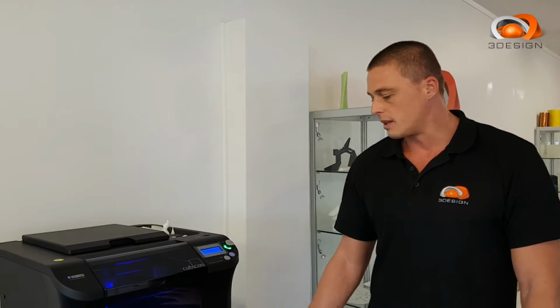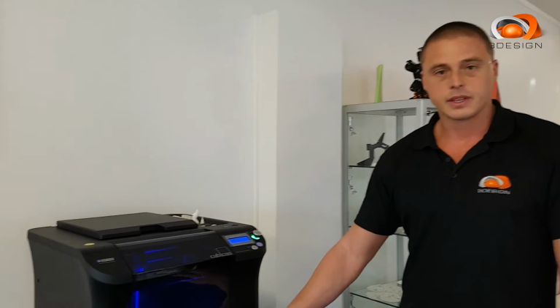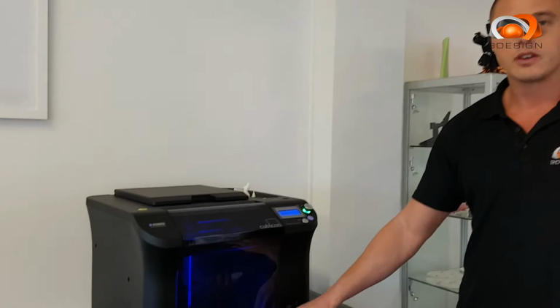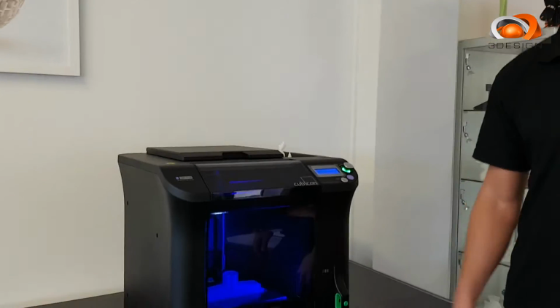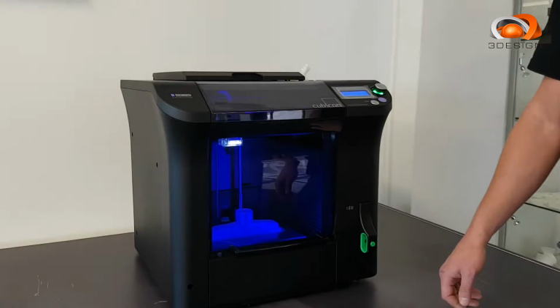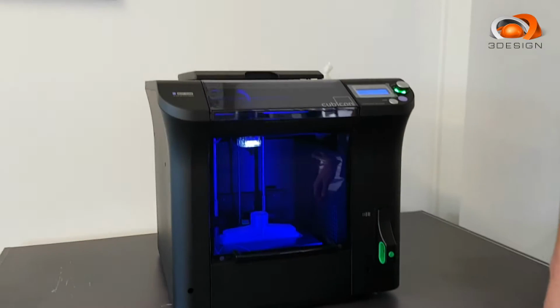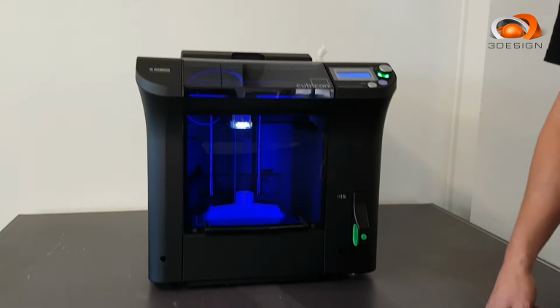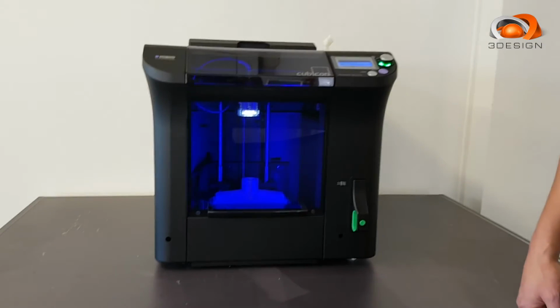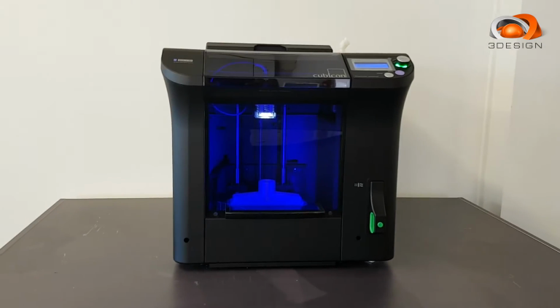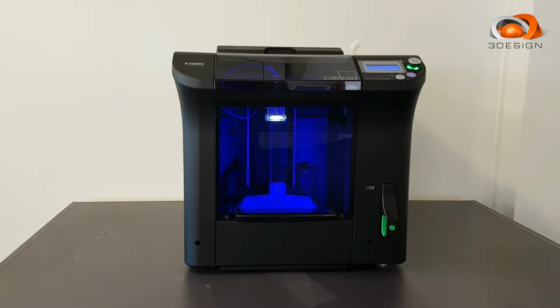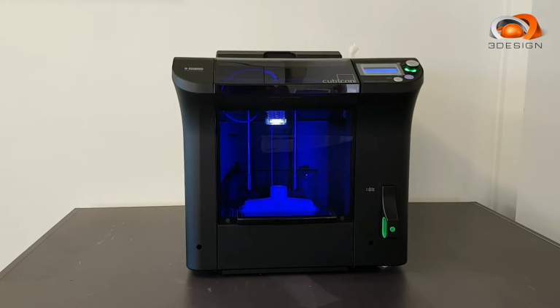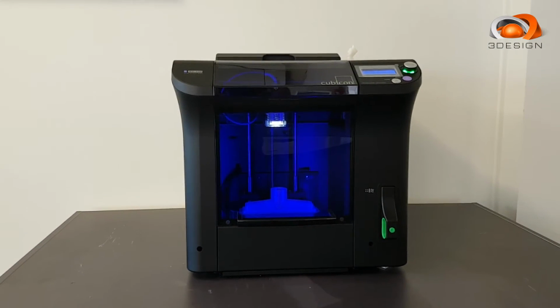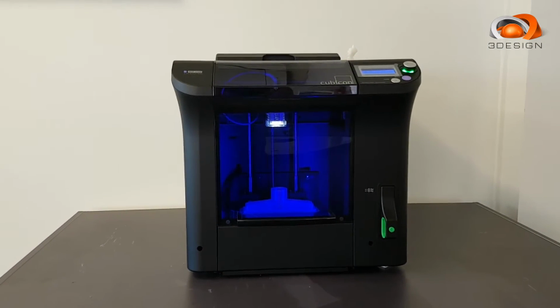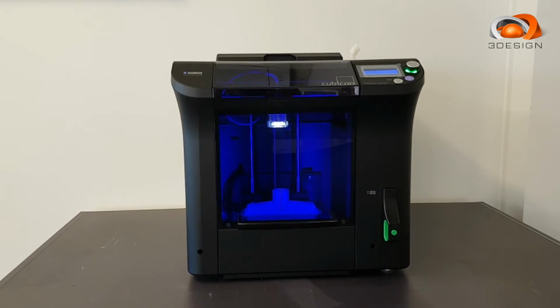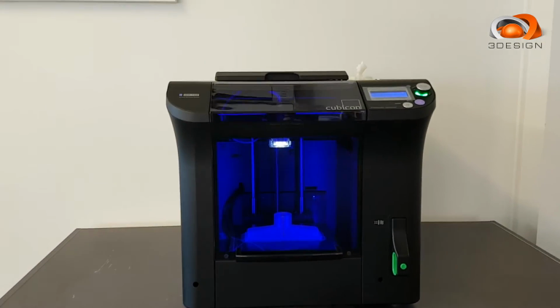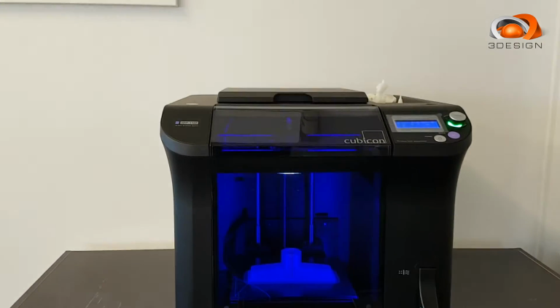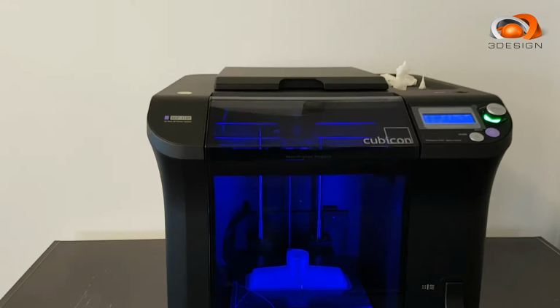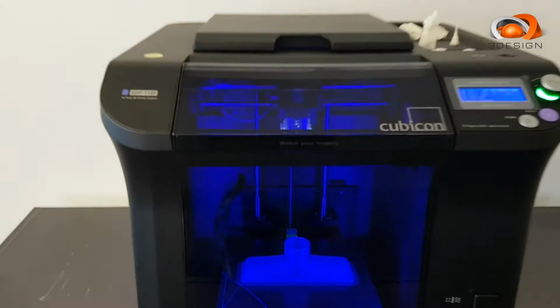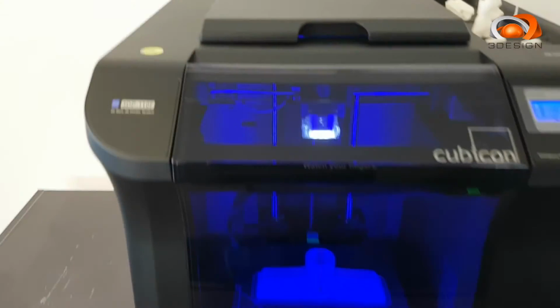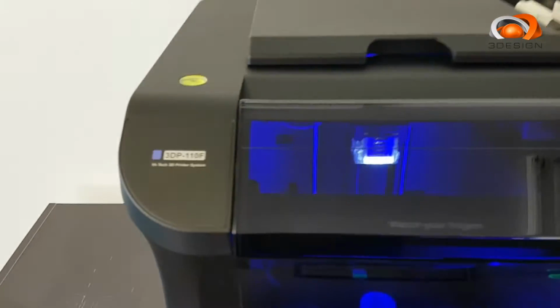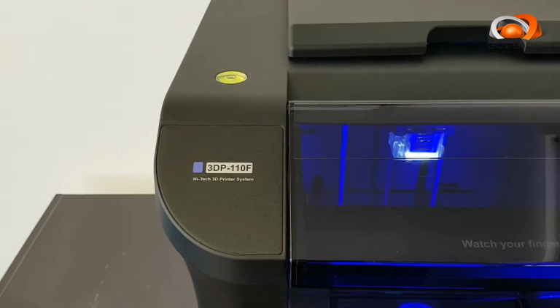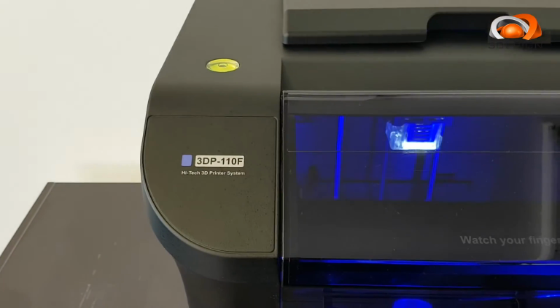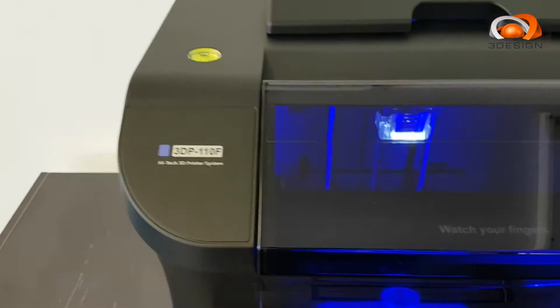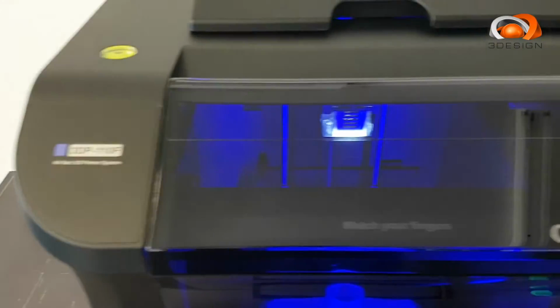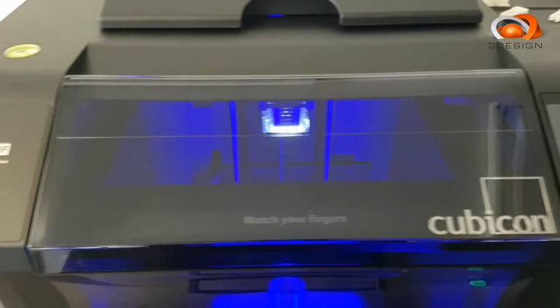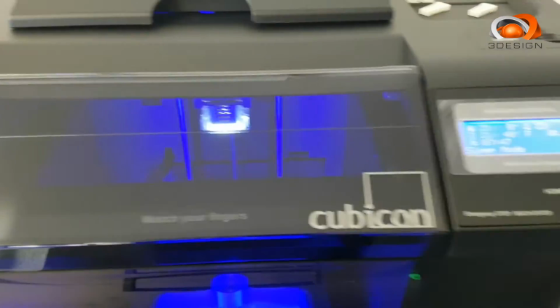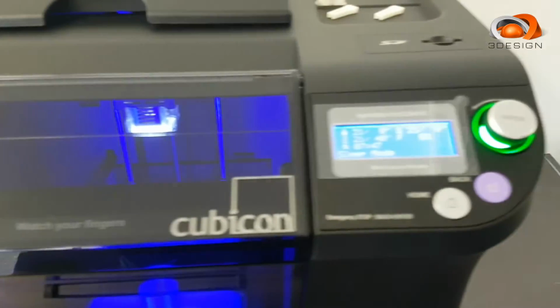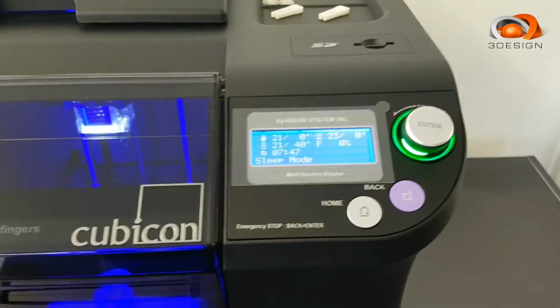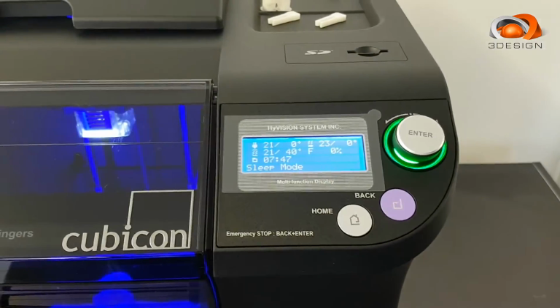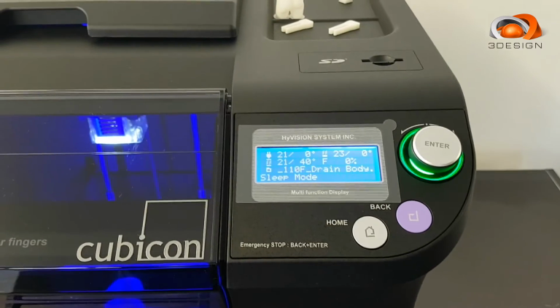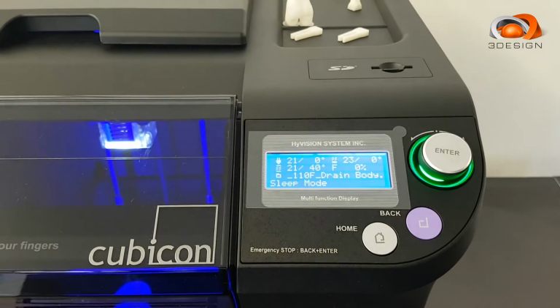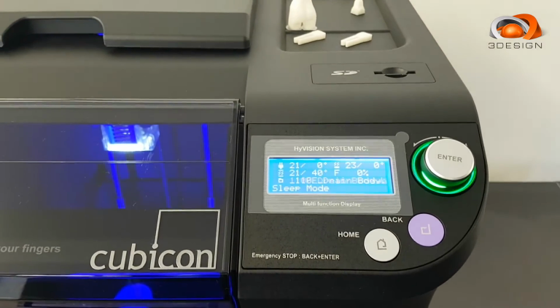The Cubicon has the ability to change from a 0.1 to 0.3mm layer height, giving you good resolution. It's very detailed, fine, intricate parts that can be produced.